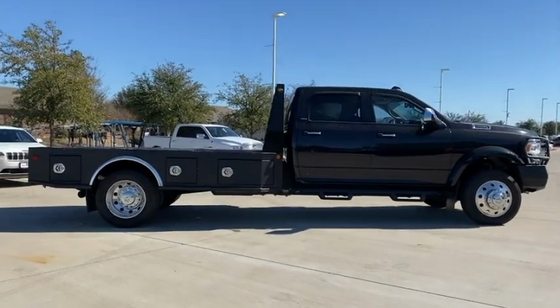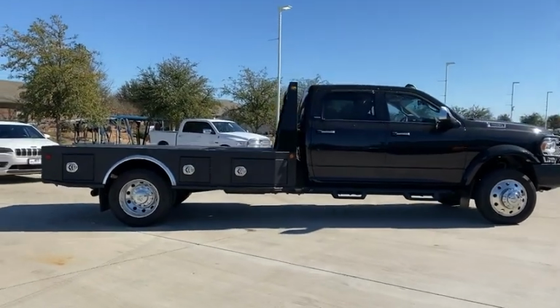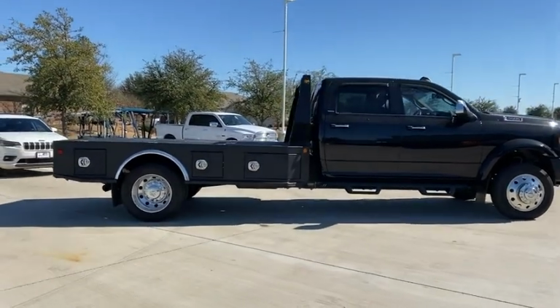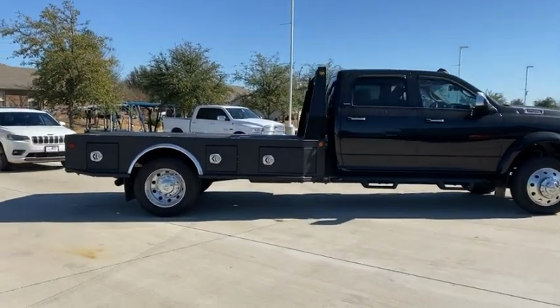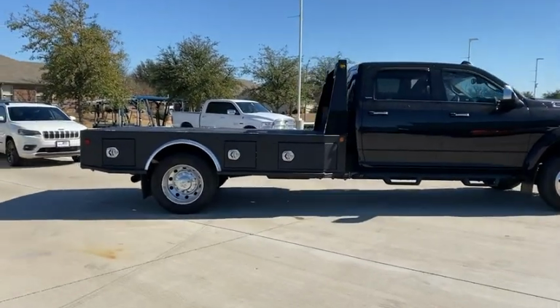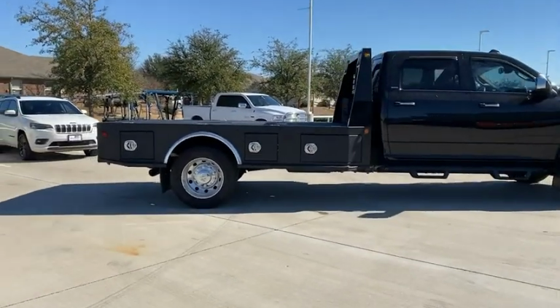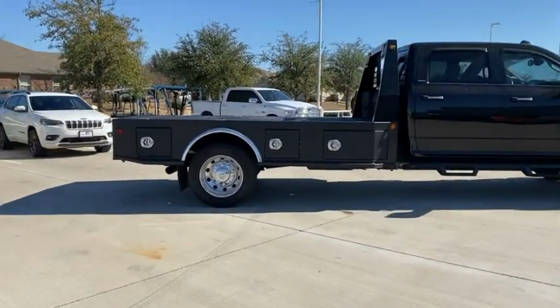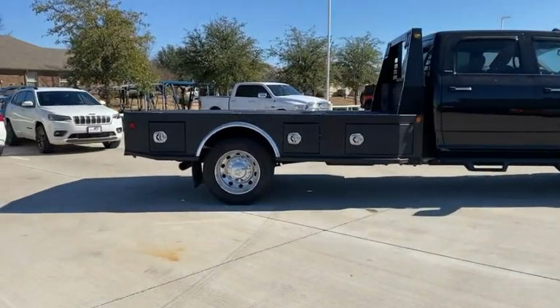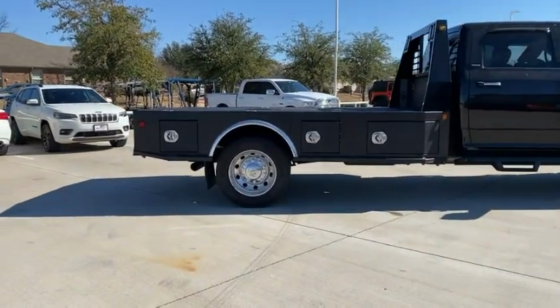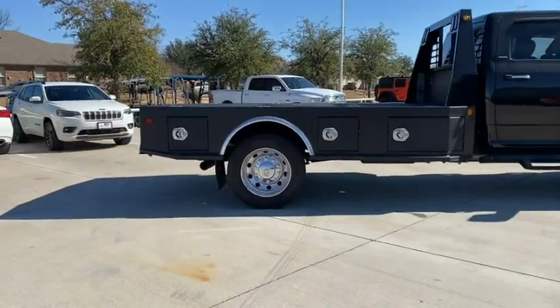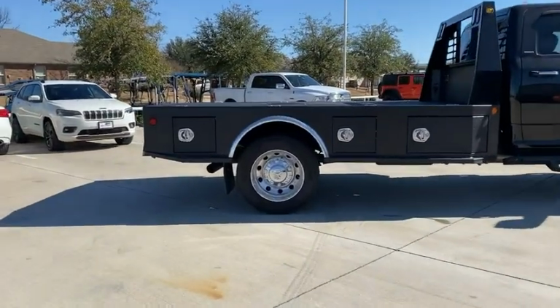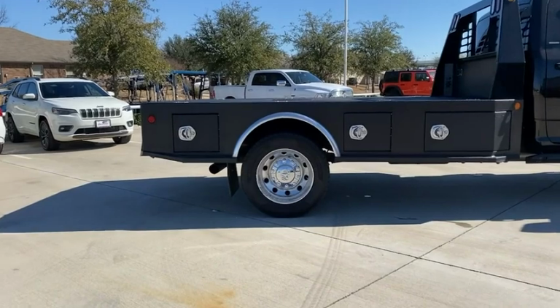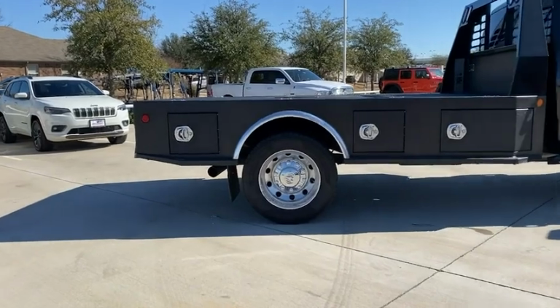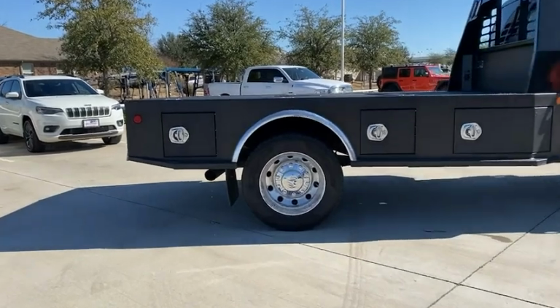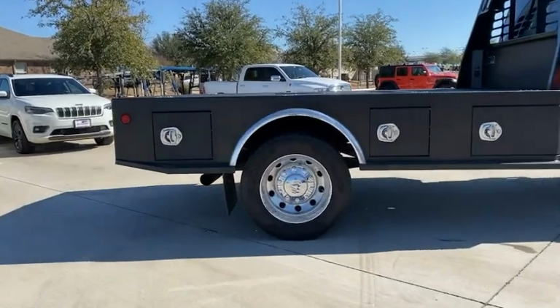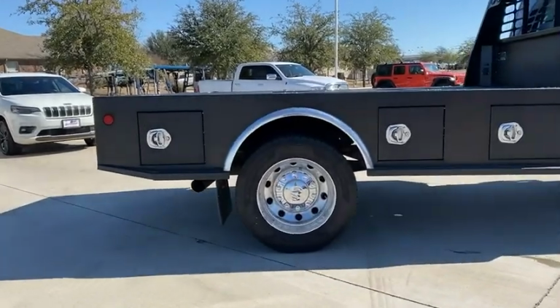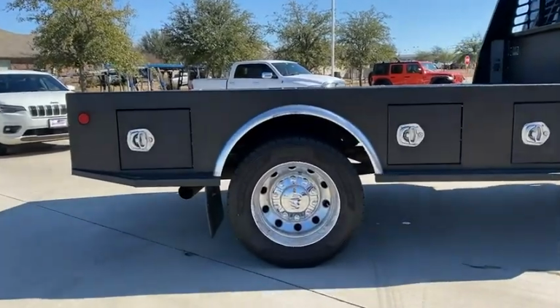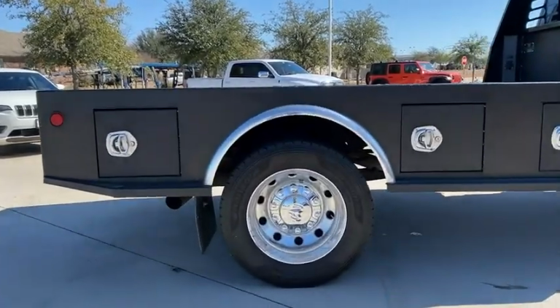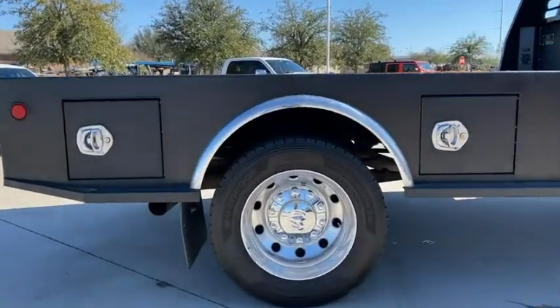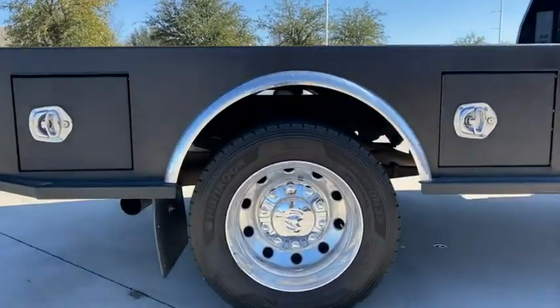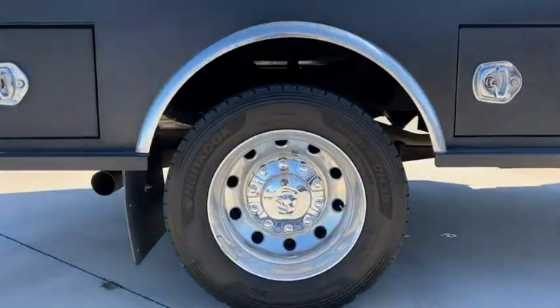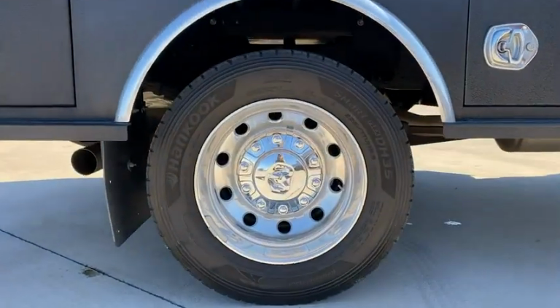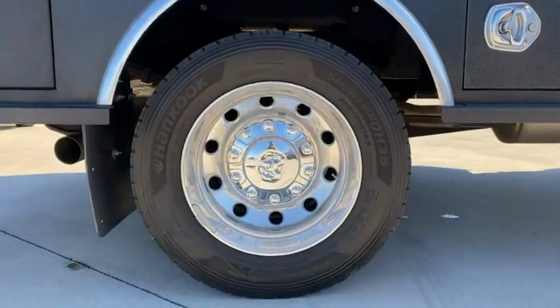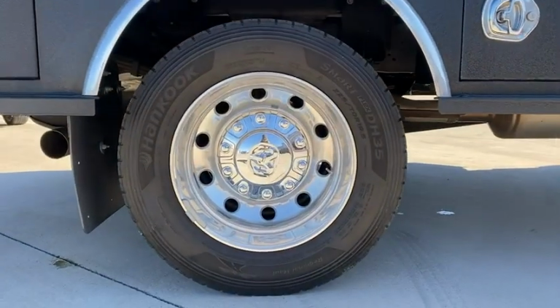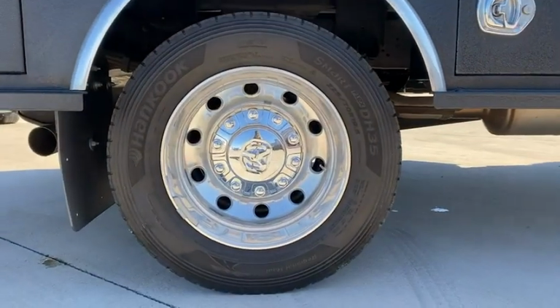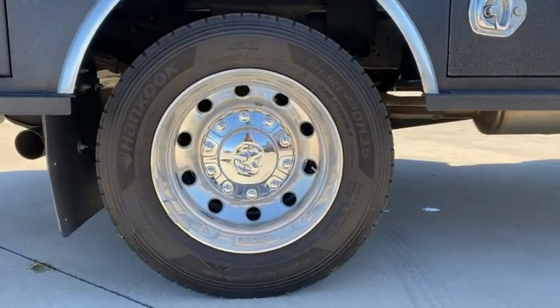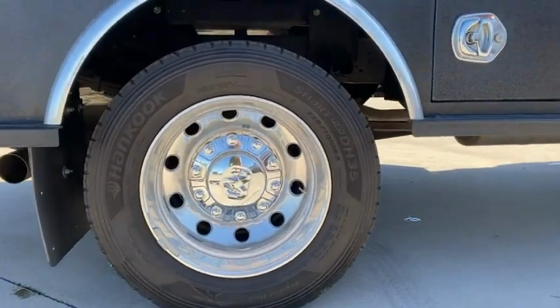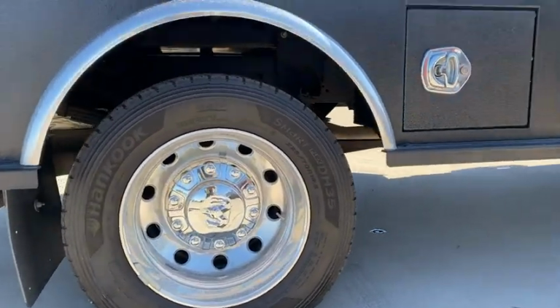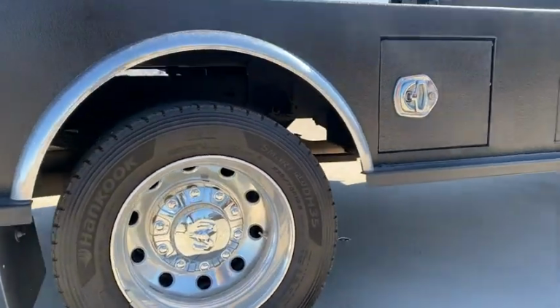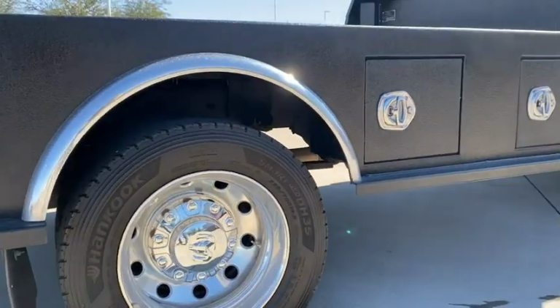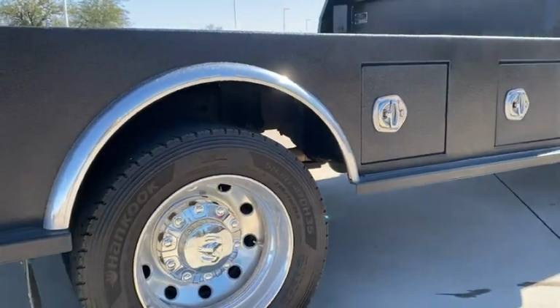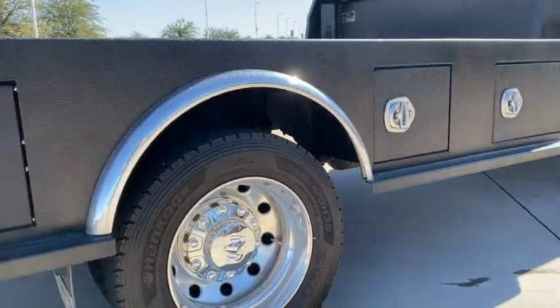Front reading lamps, tilt steering wheel, passenger vanity mirror, speed control, tinted glass, dual rear wheels, radio data system.